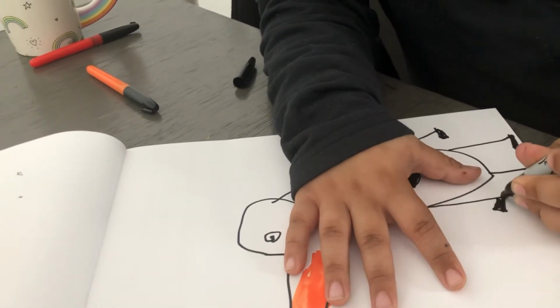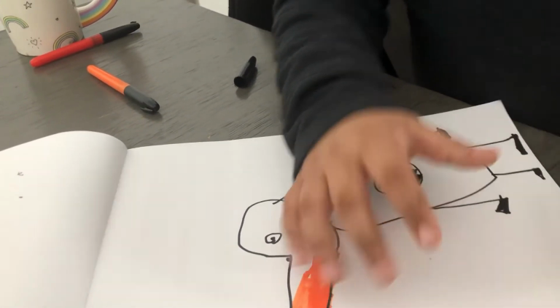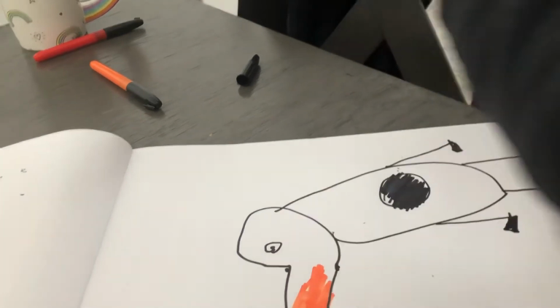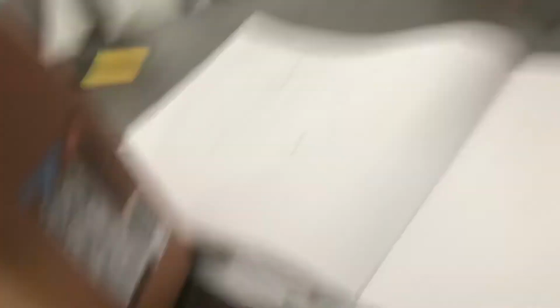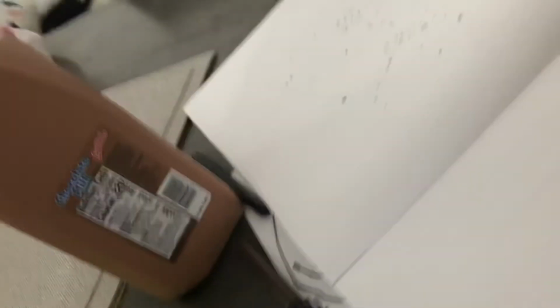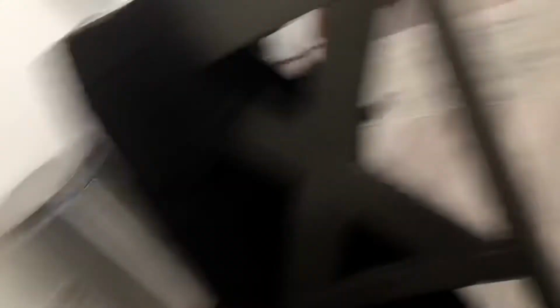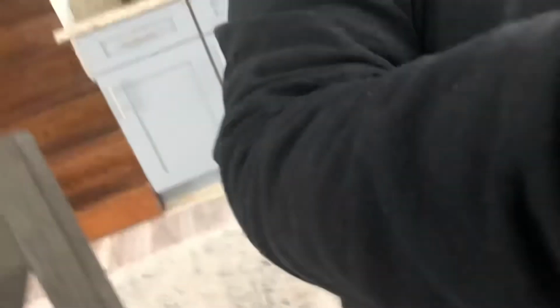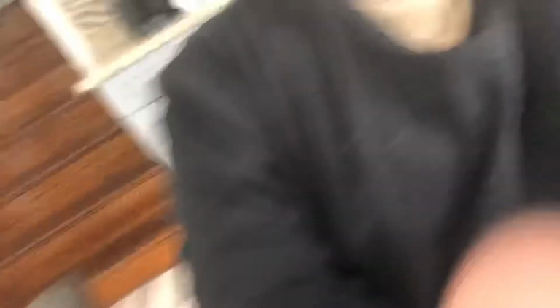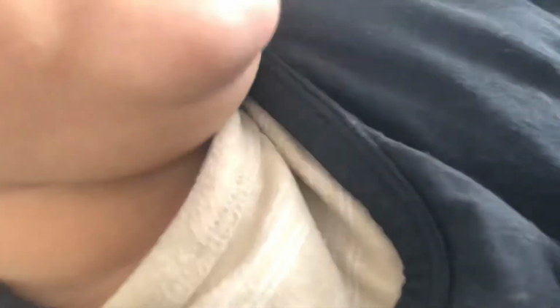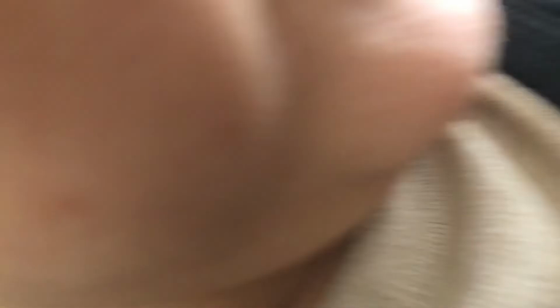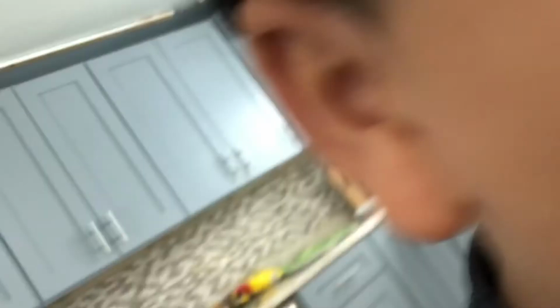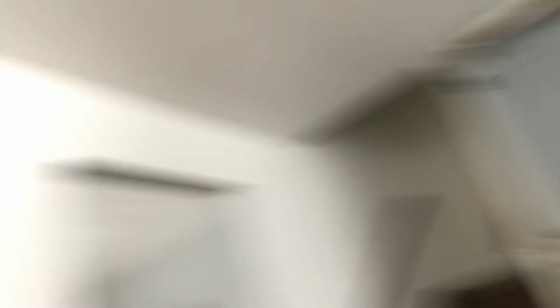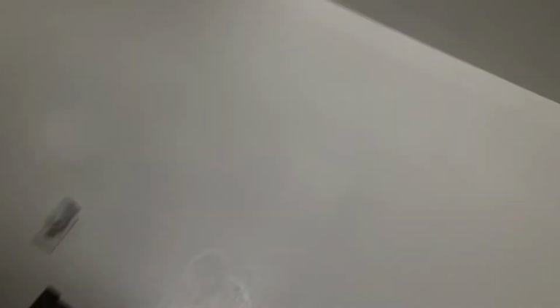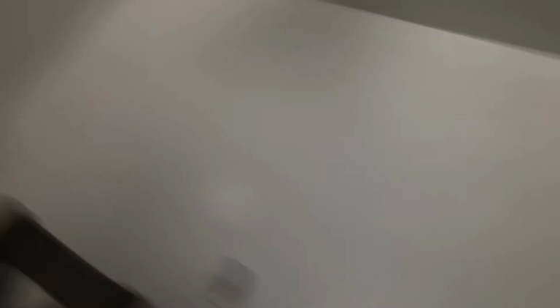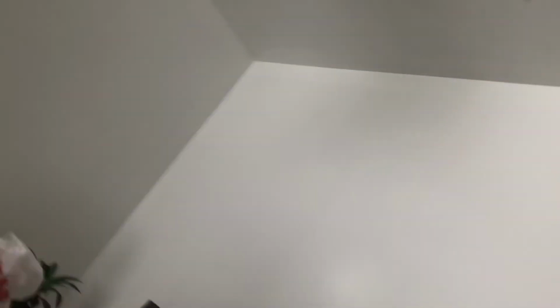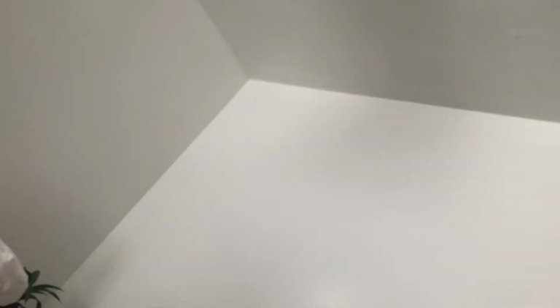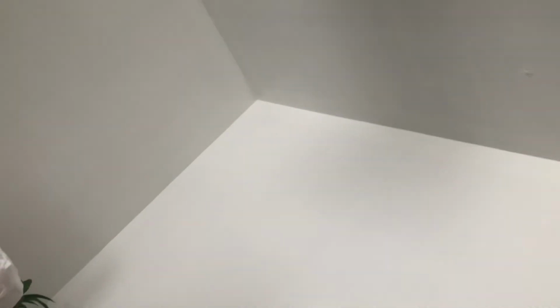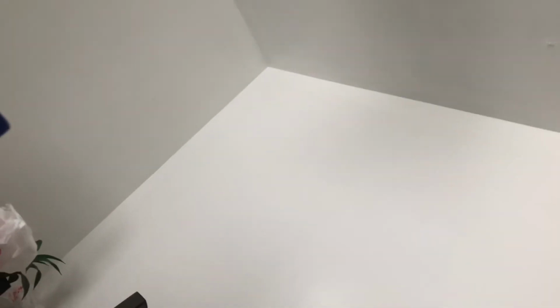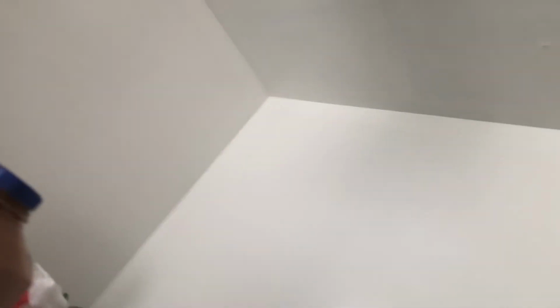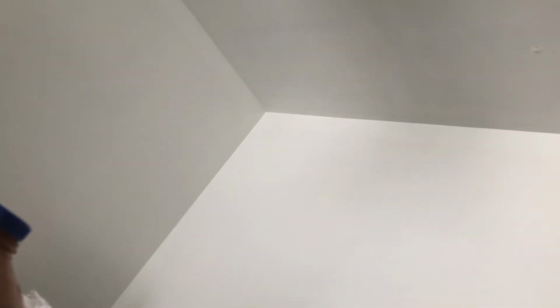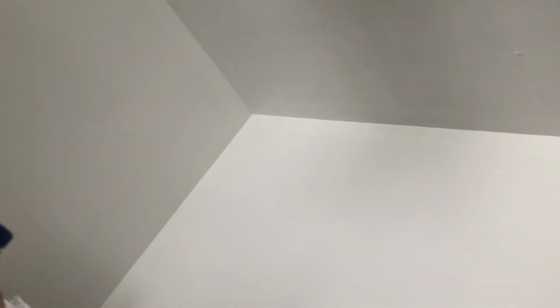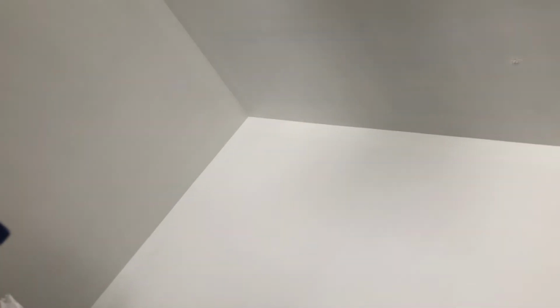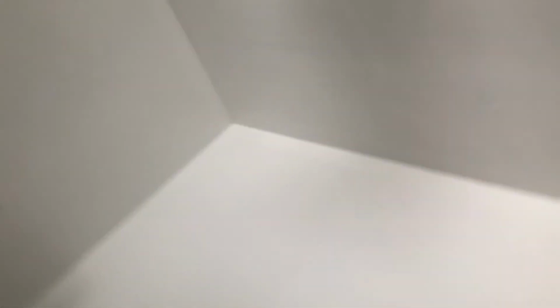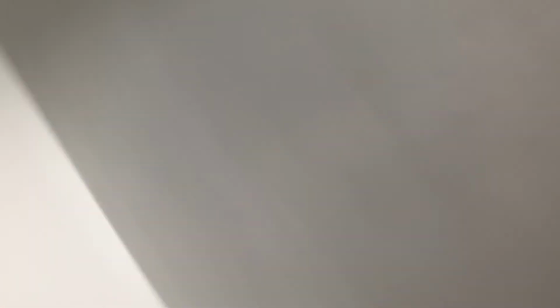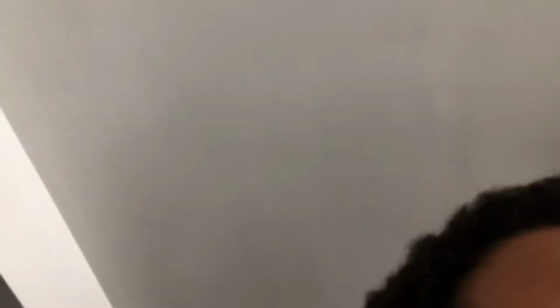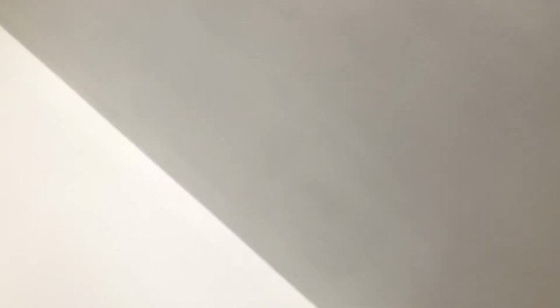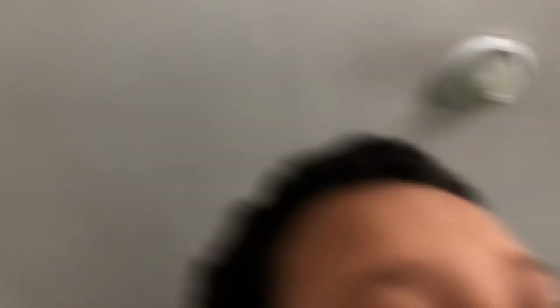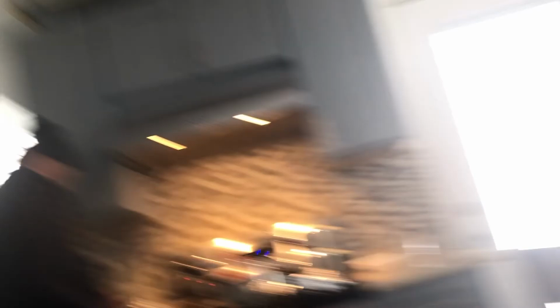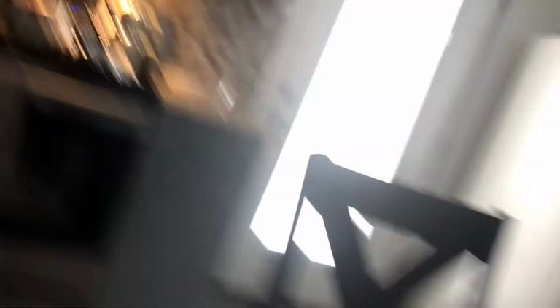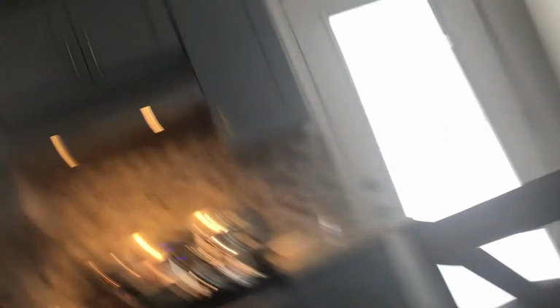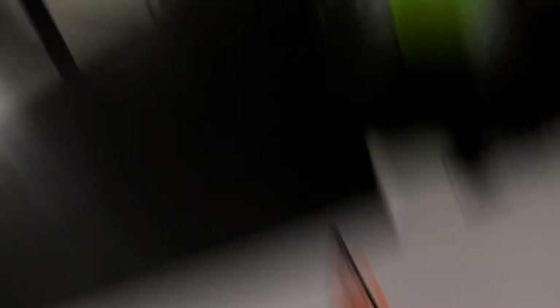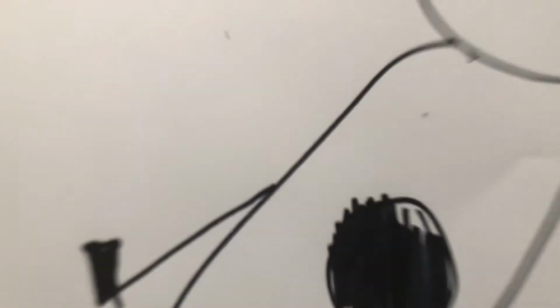All right guys, so this is the penguin. You can just pause the video. And you have to make a line in the middle for the mouth thingy. So that's the penguin.